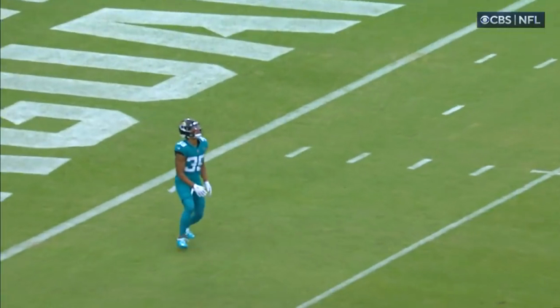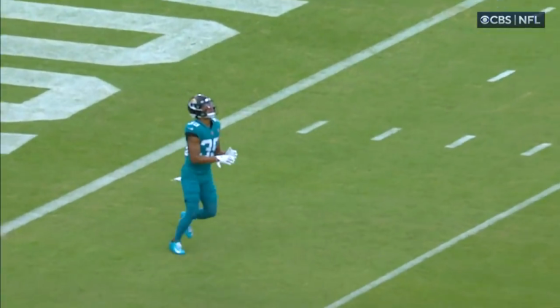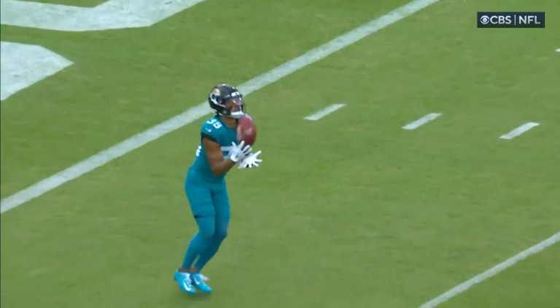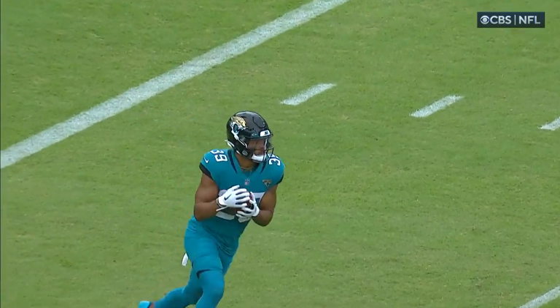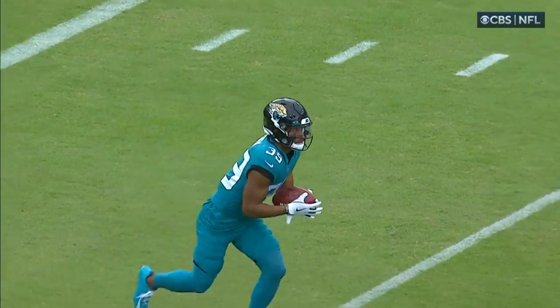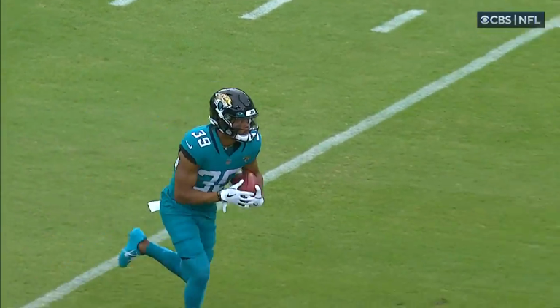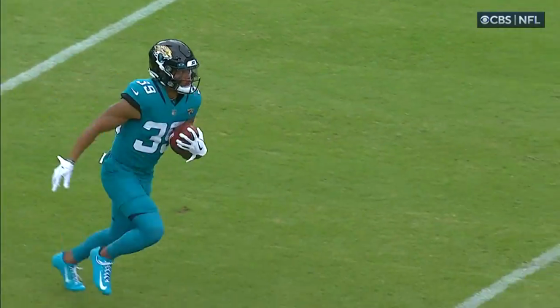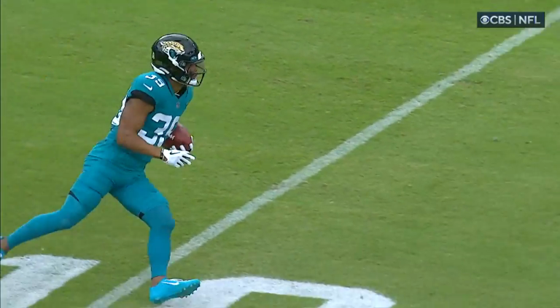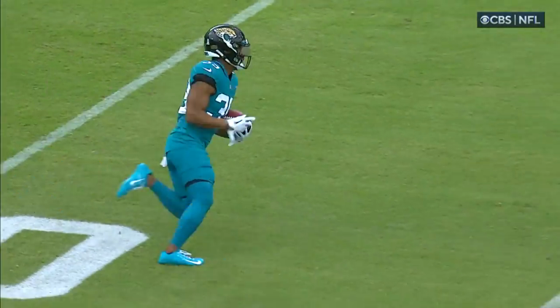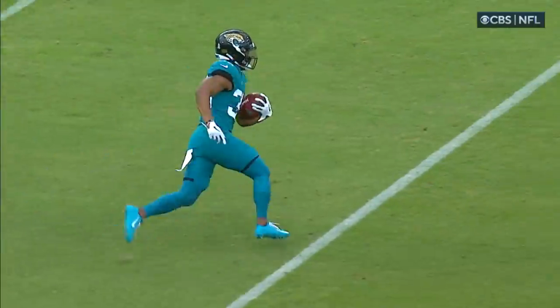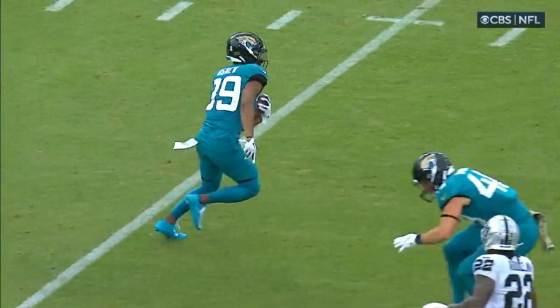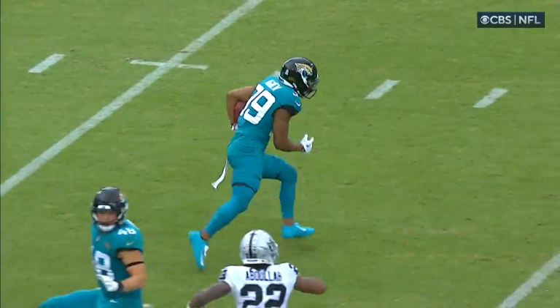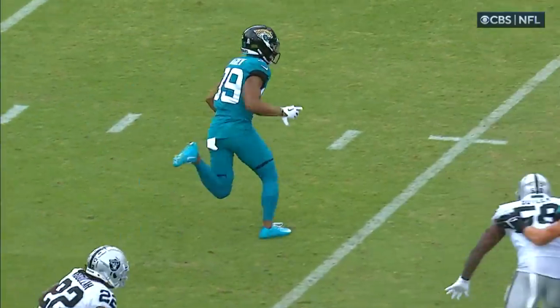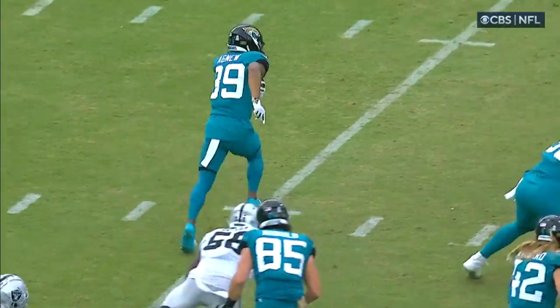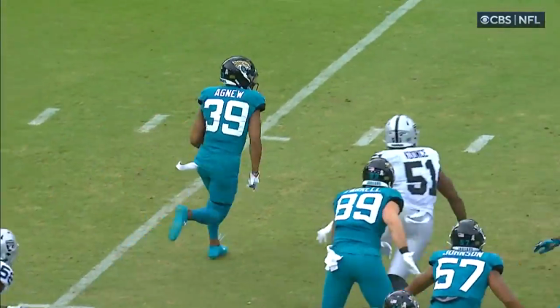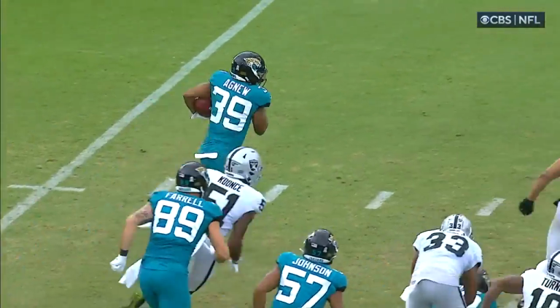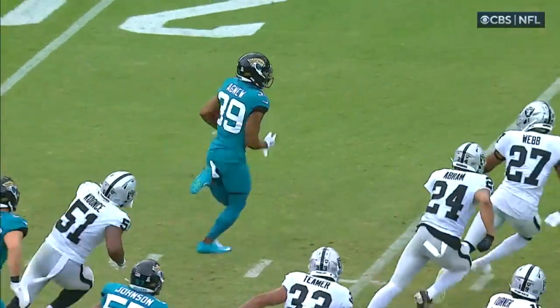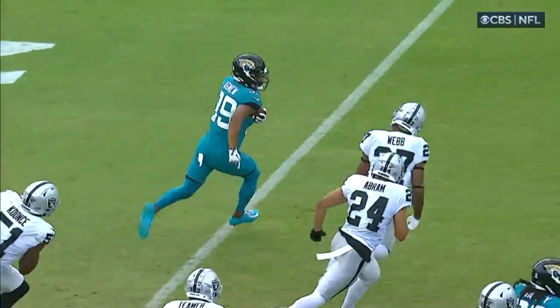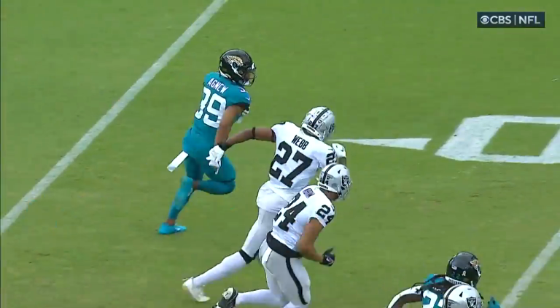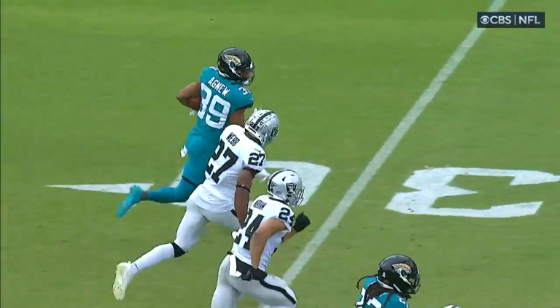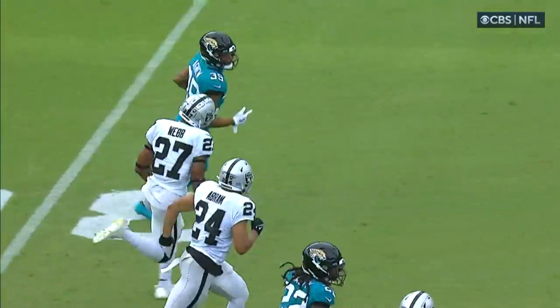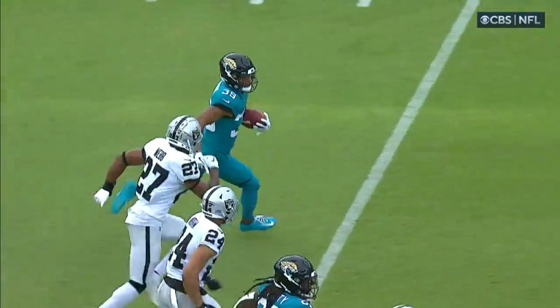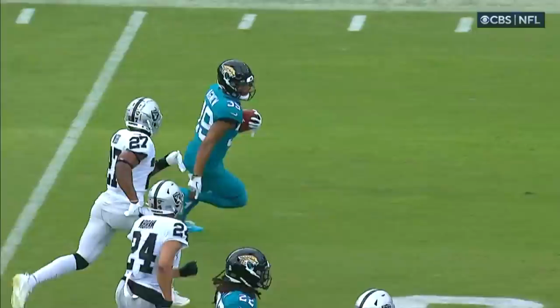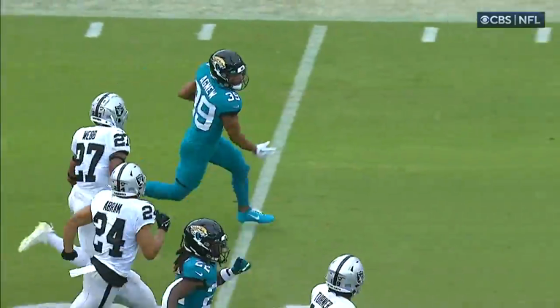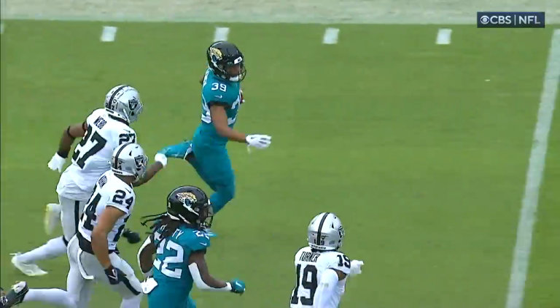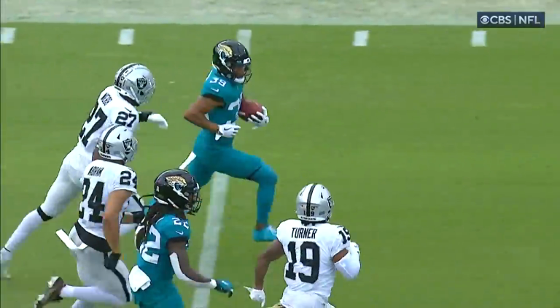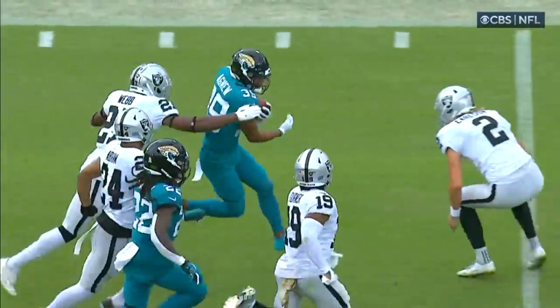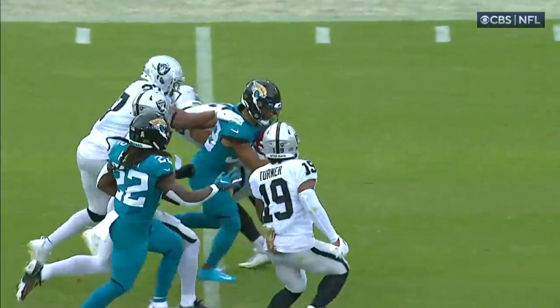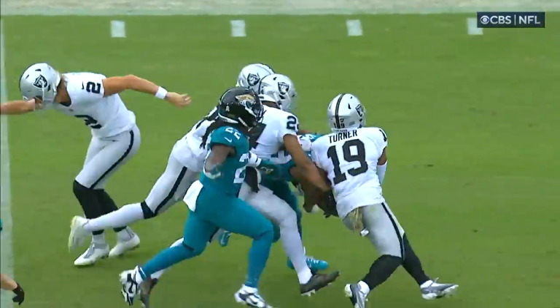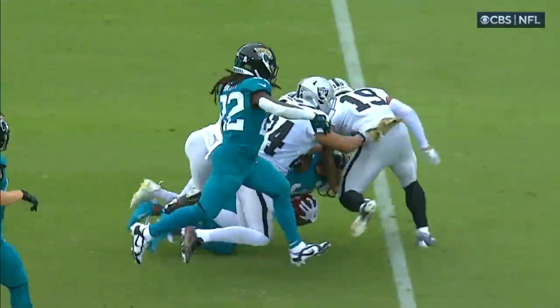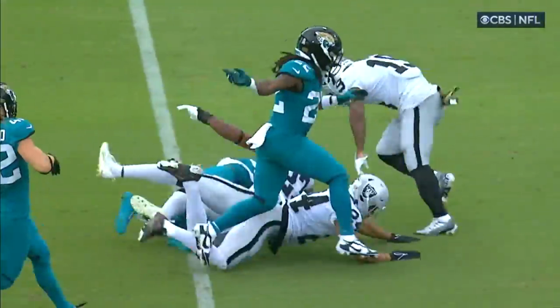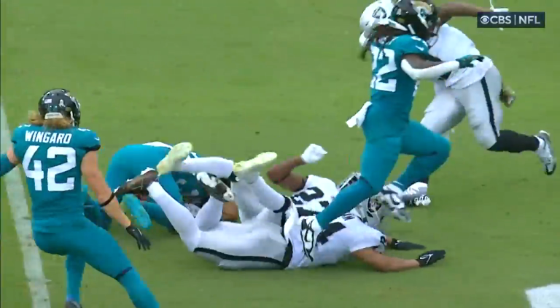Saw Jamal Agnew at practice on Friday — they just used him in a few plays late in practice. I saw him on the field before the game and said, 'I knew you were going to play today.' So he got a big return there, and this is a huge boost.